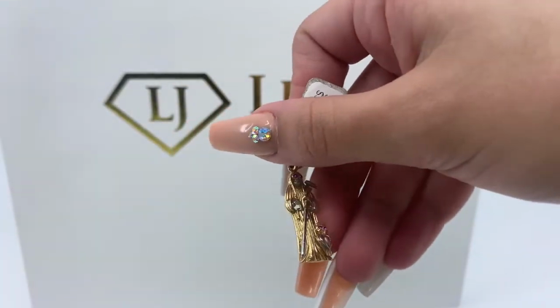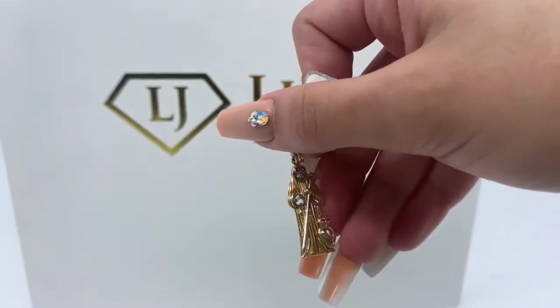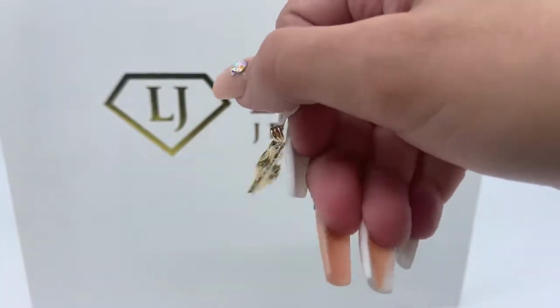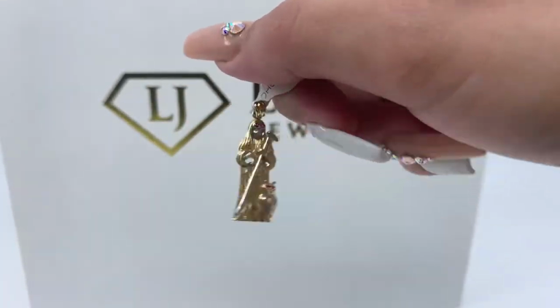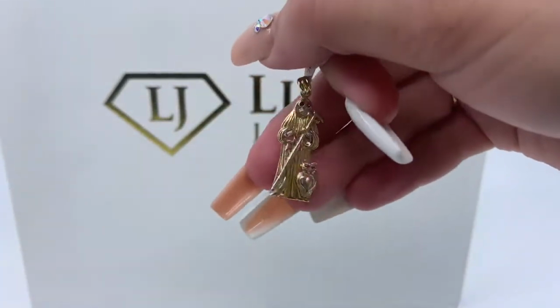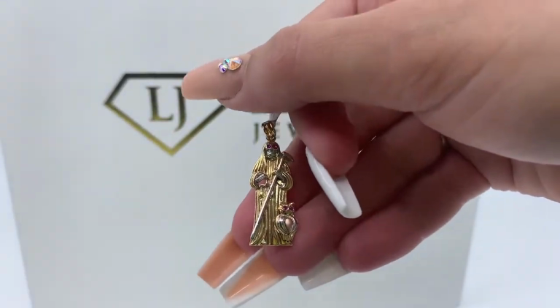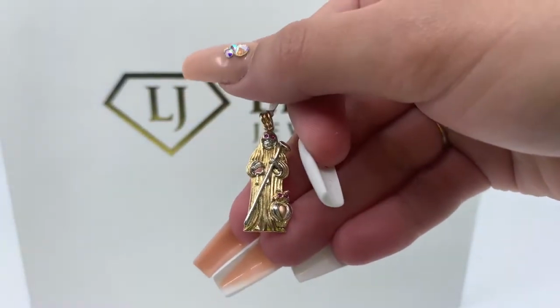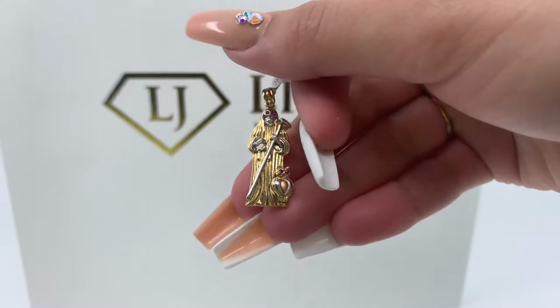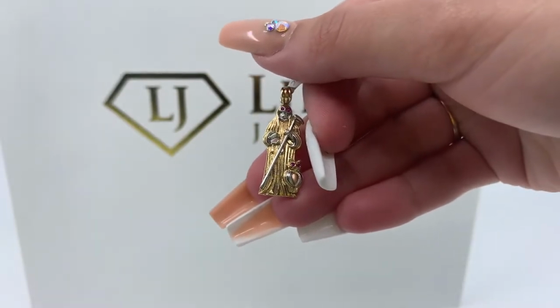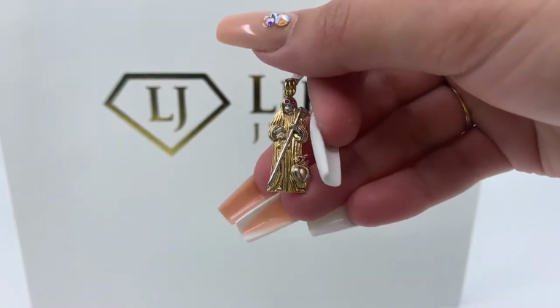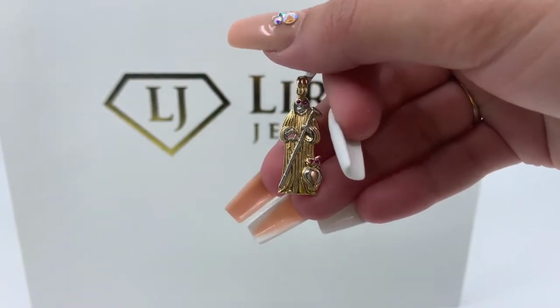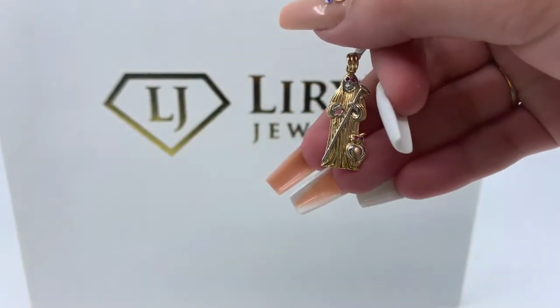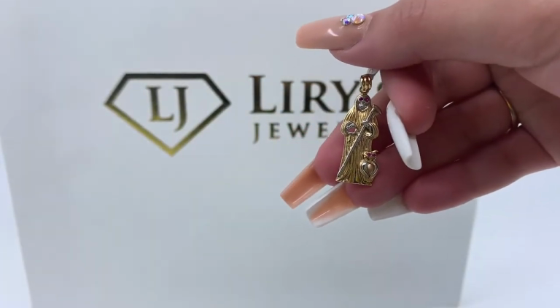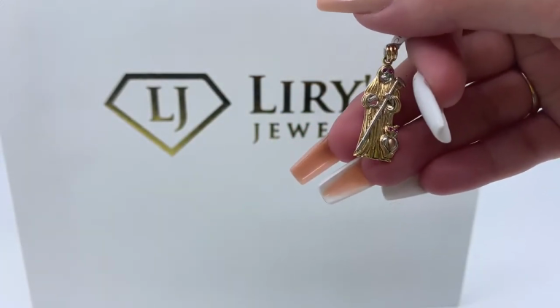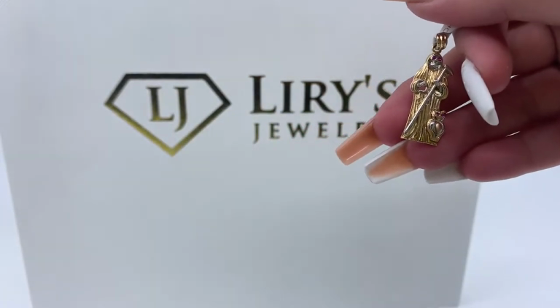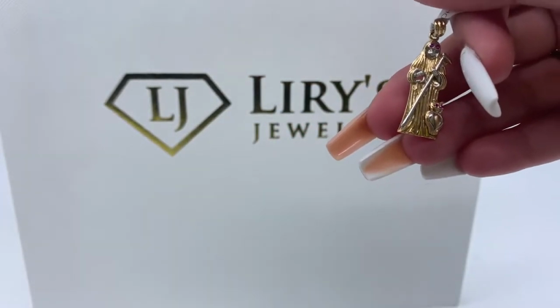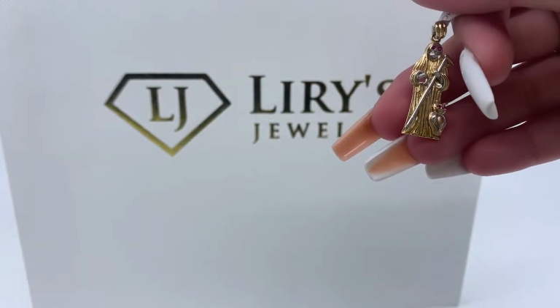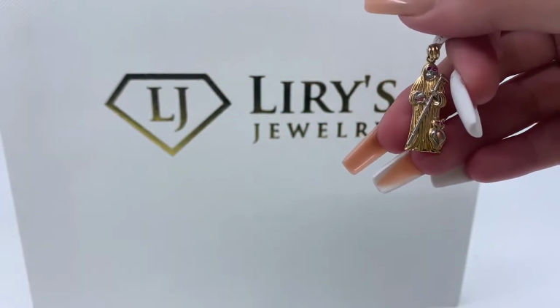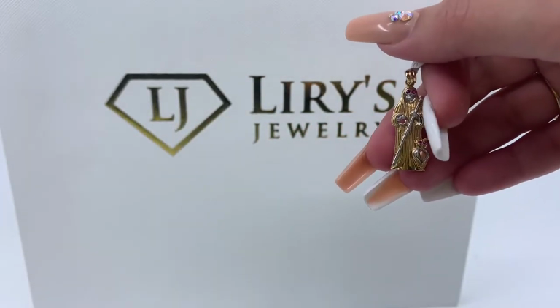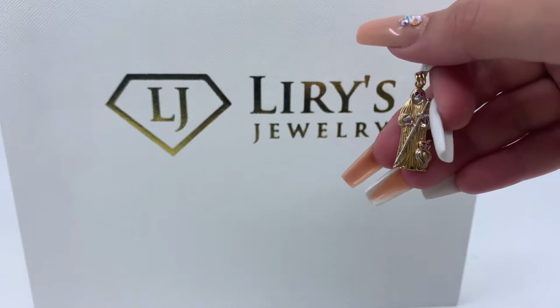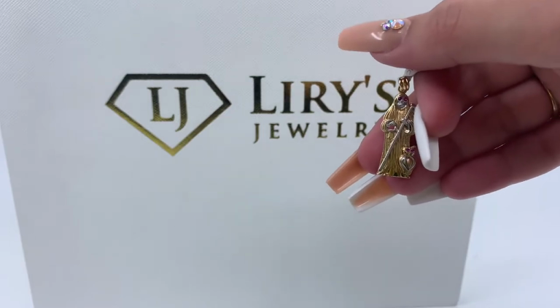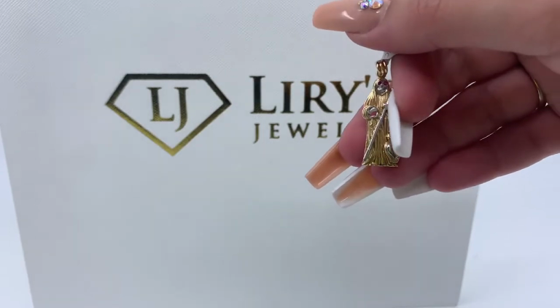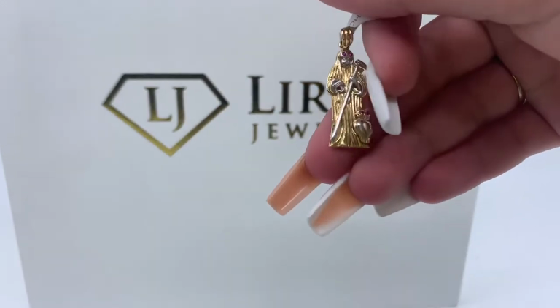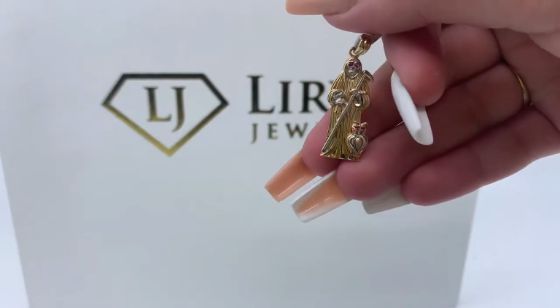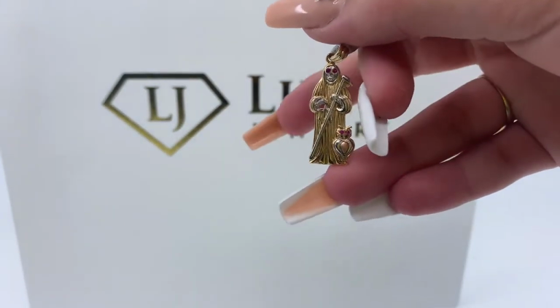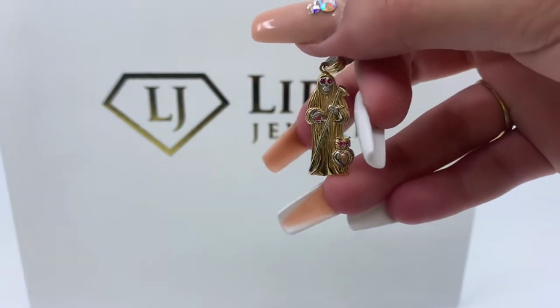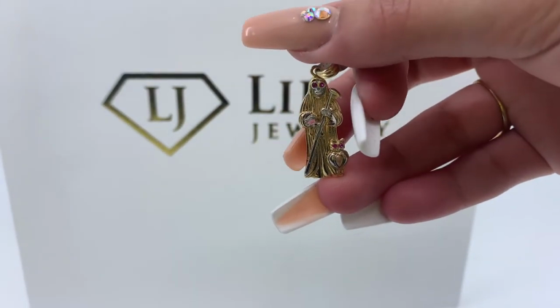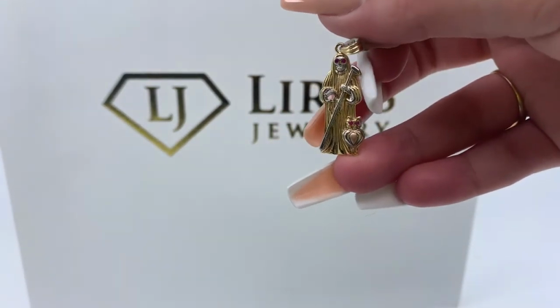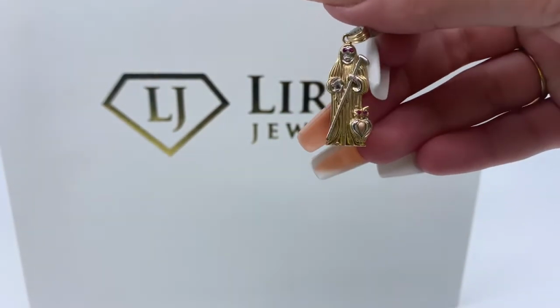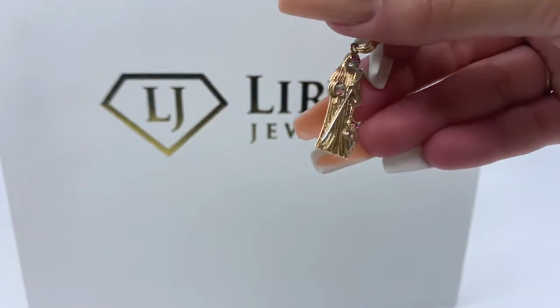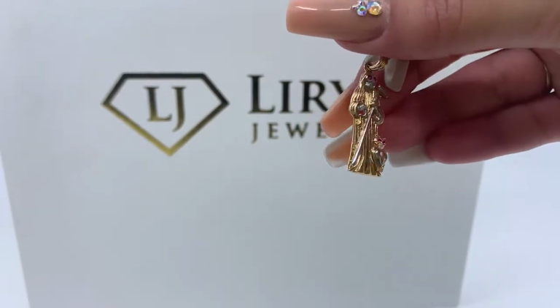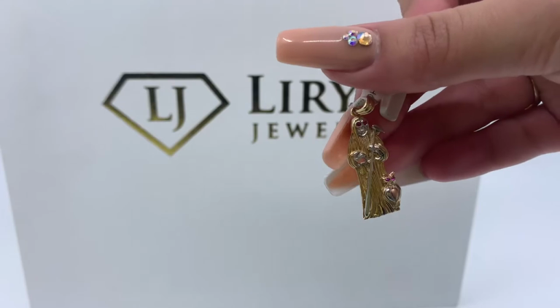If you're interested in purchasing this pendant, there will be a direct link in the description below. If you have any further questions, don't hesitate to call us at 813-888-8590 or email us at info at Larry's Jewelry.